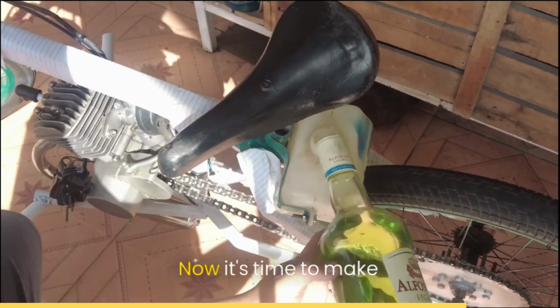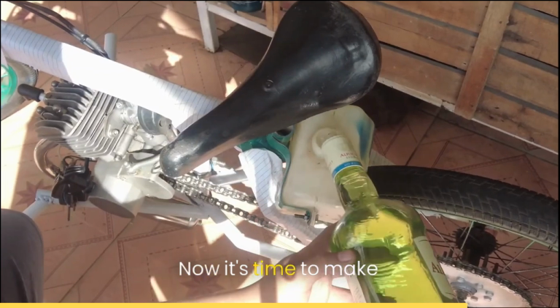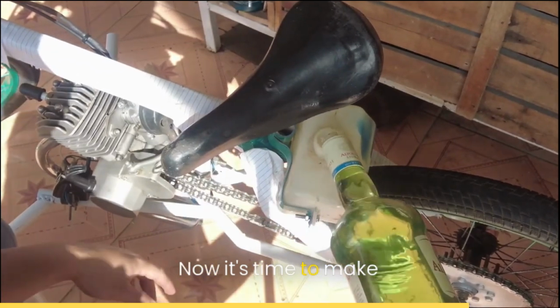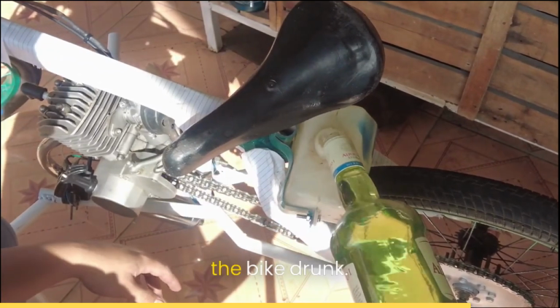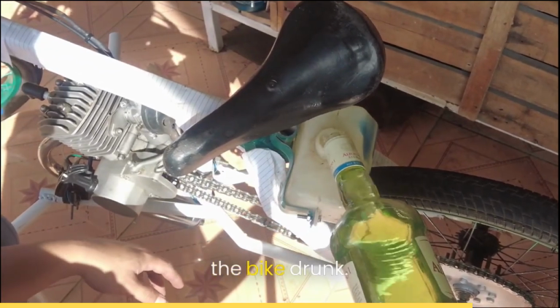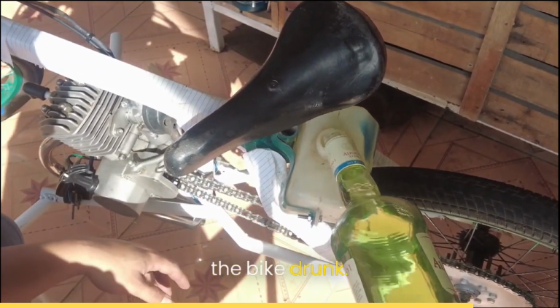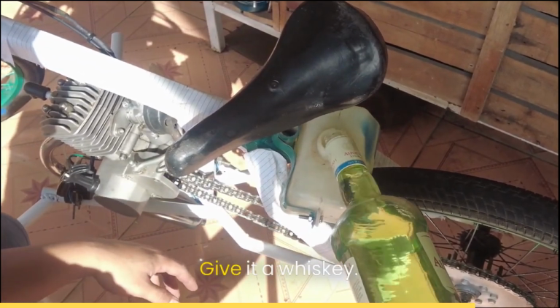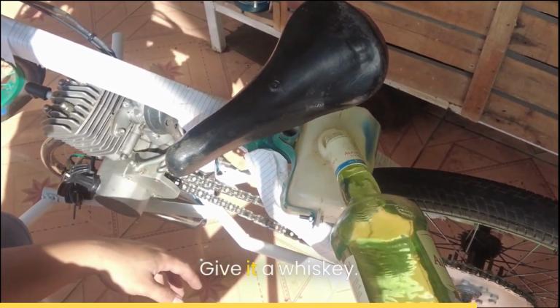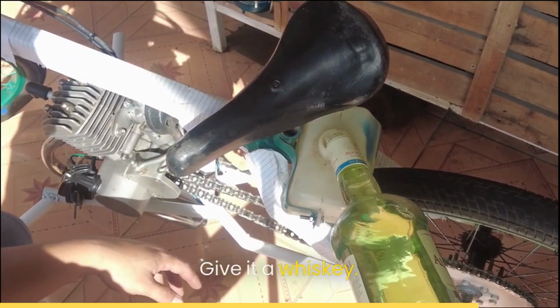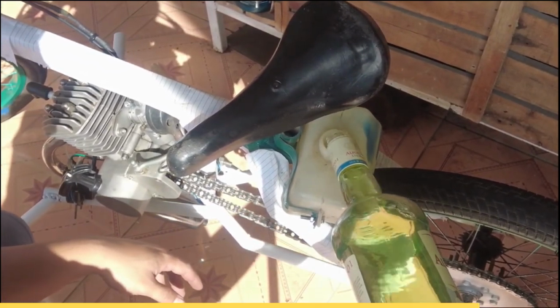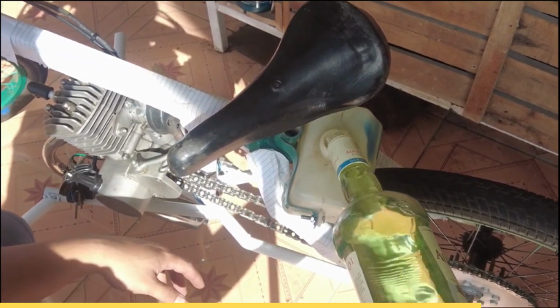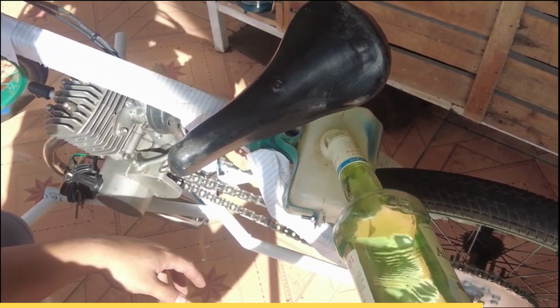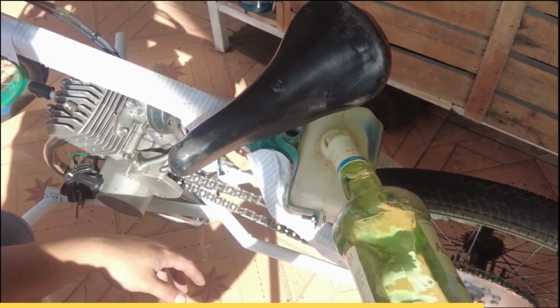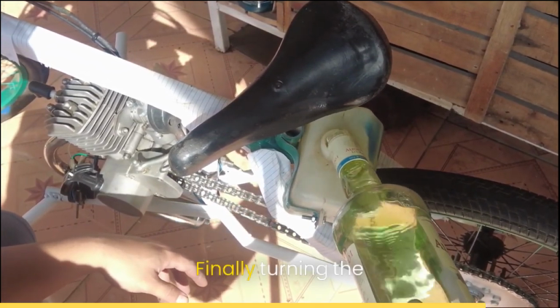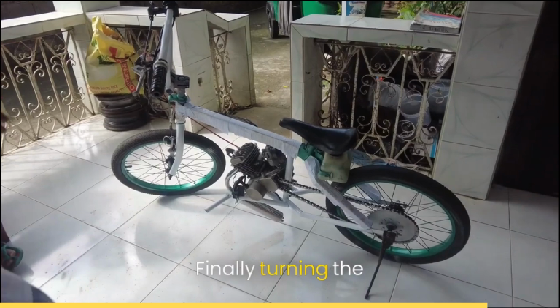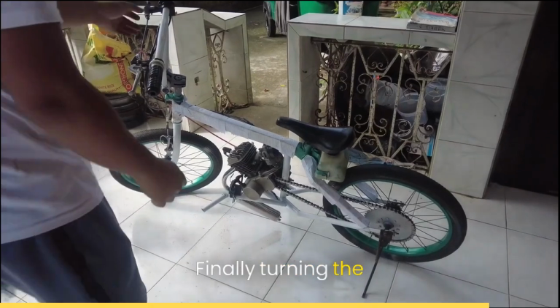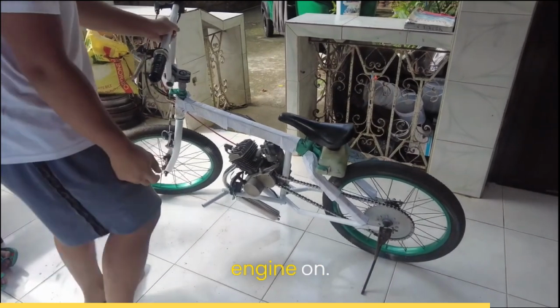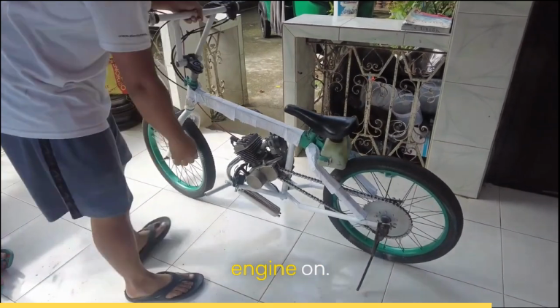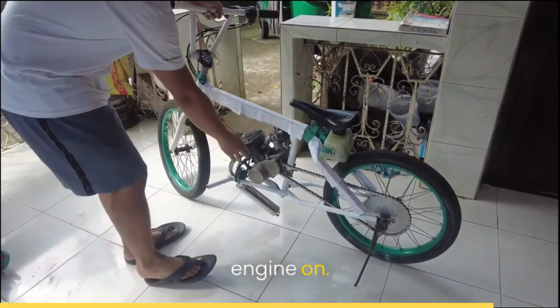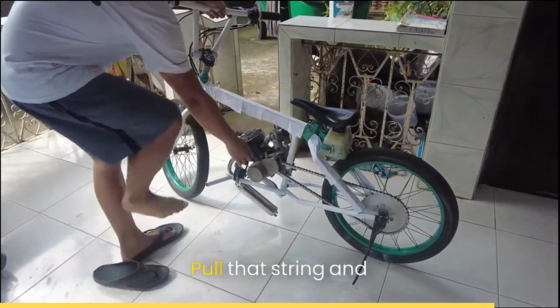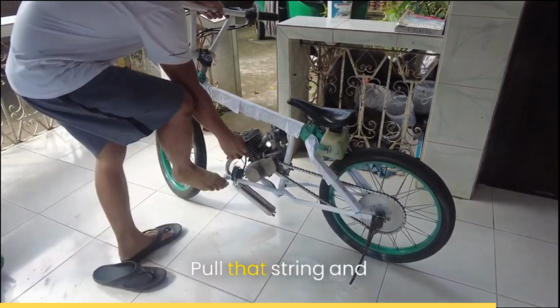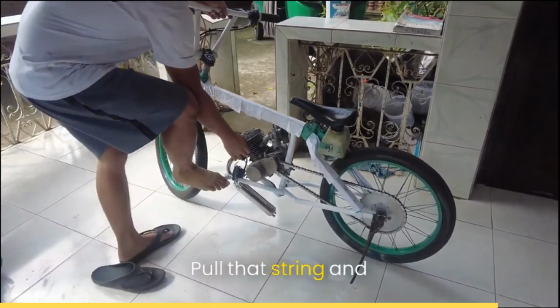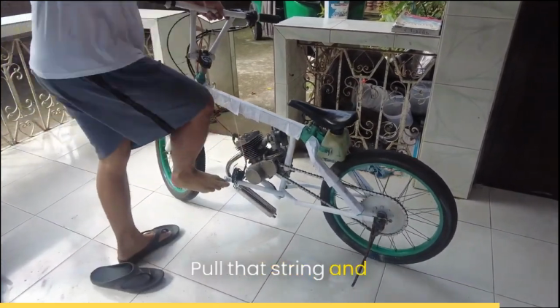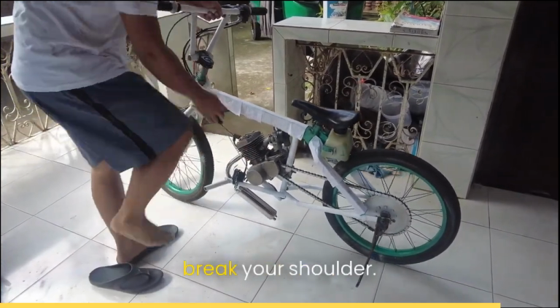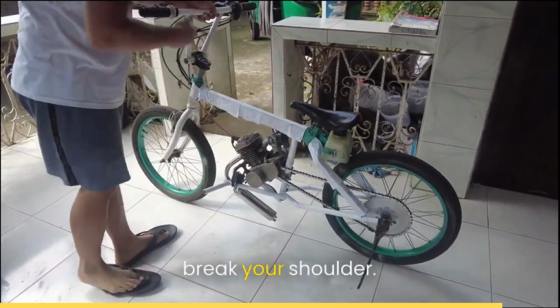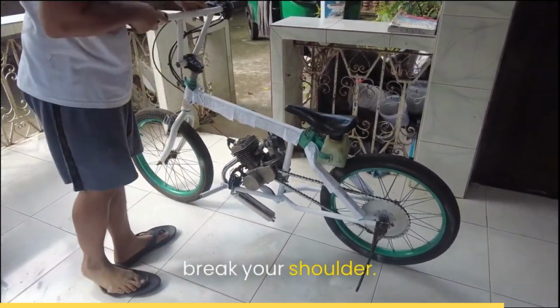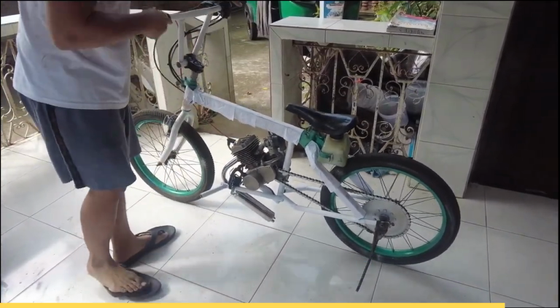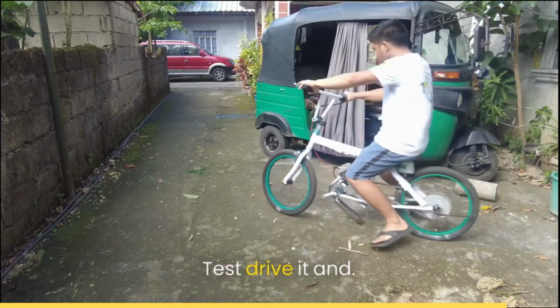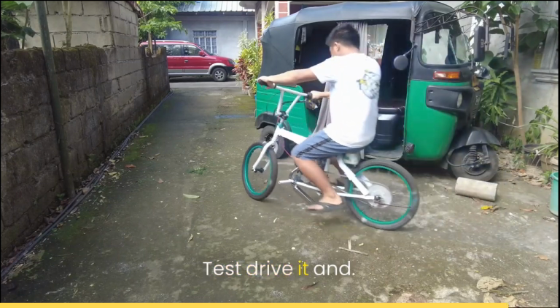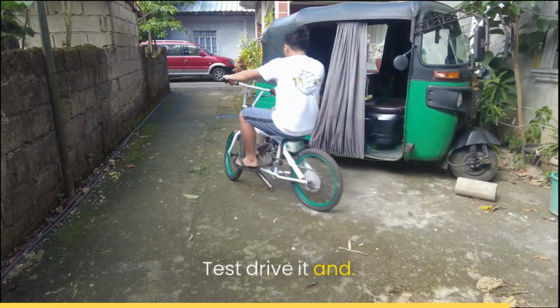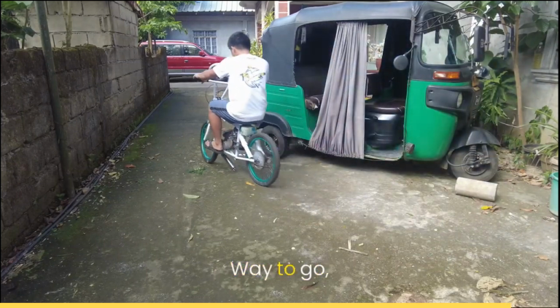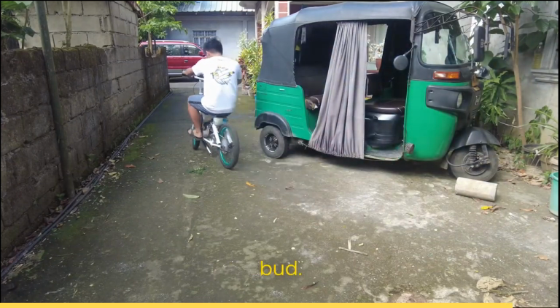Now it's time to make the bike drunk — give it a whiskey. Finally, turning the engine on. Pull that string and break your shoulder. Test drive it and way to go, bud.